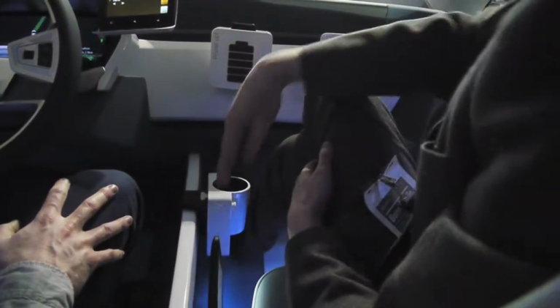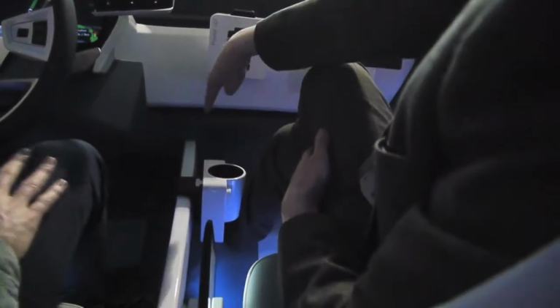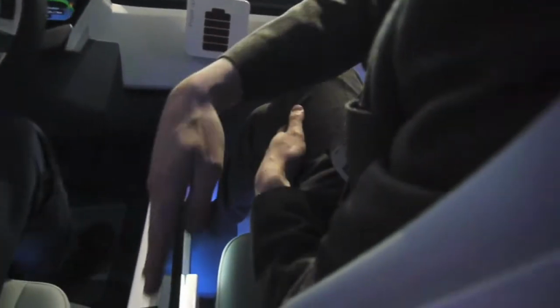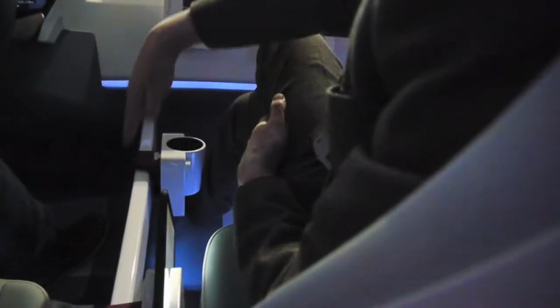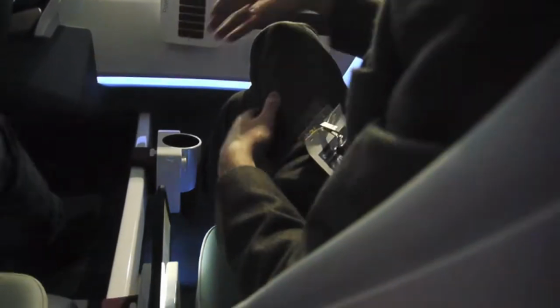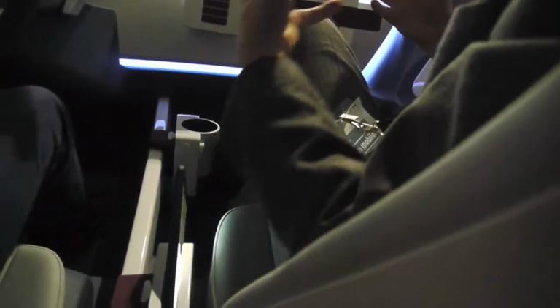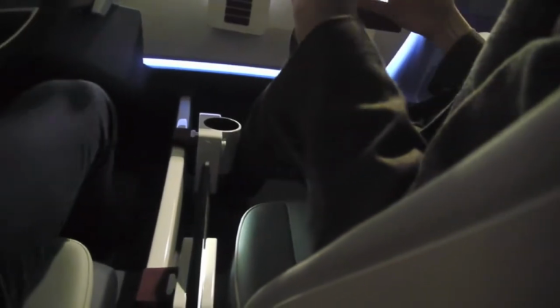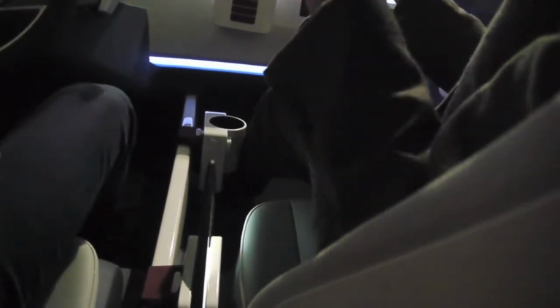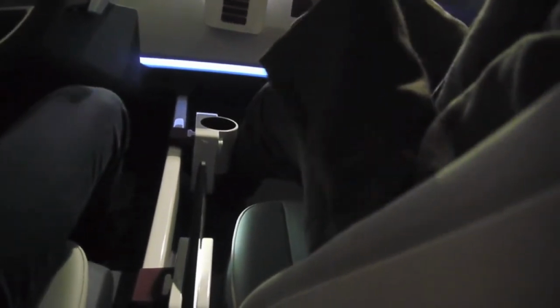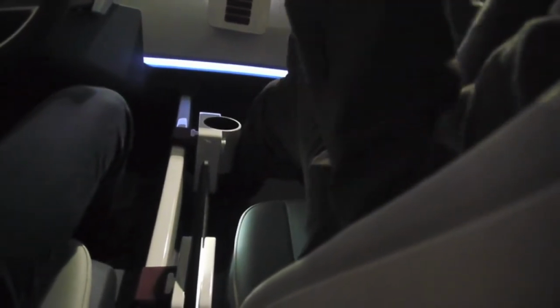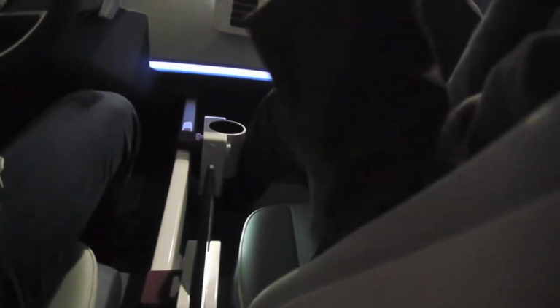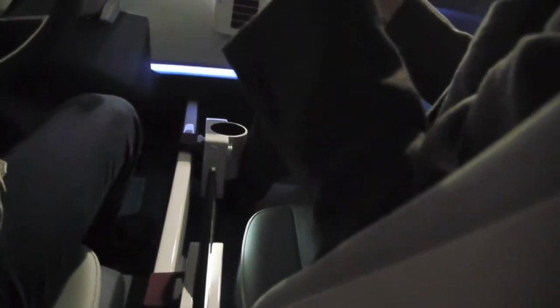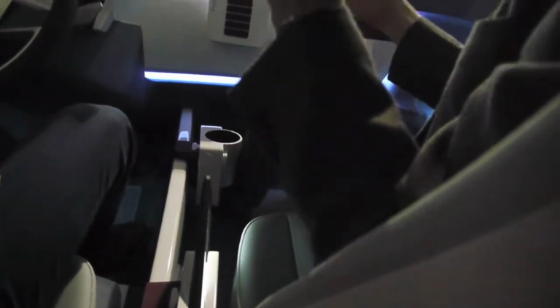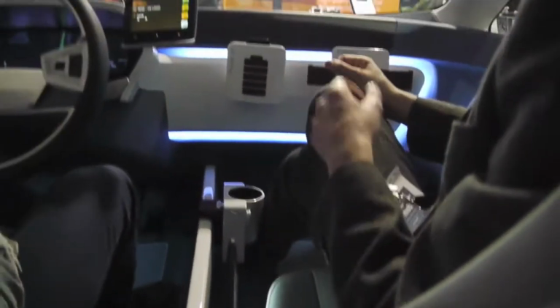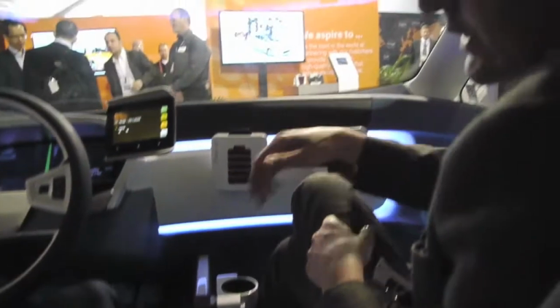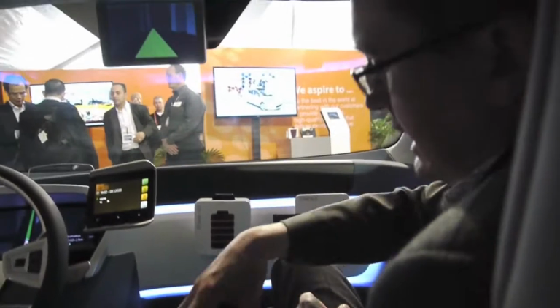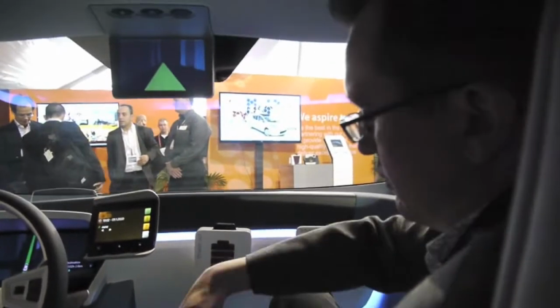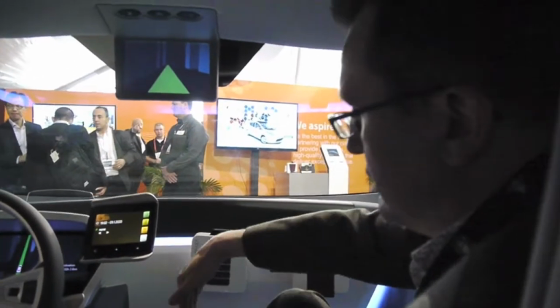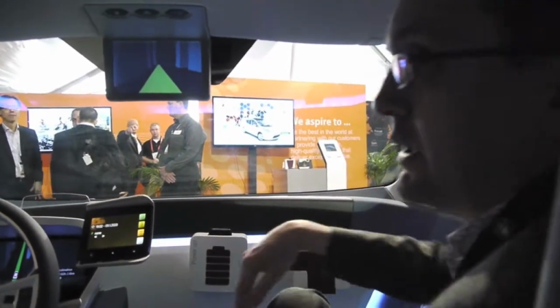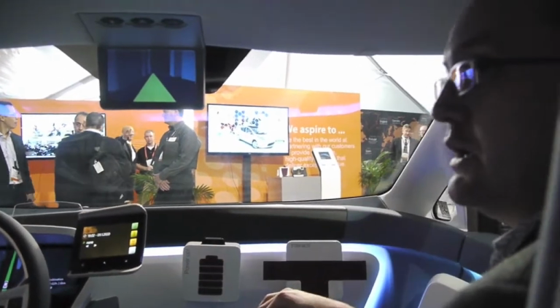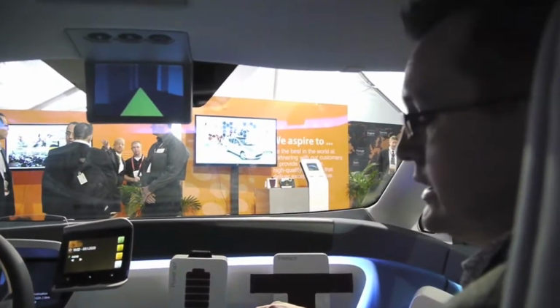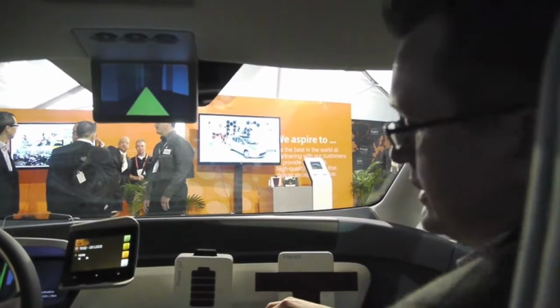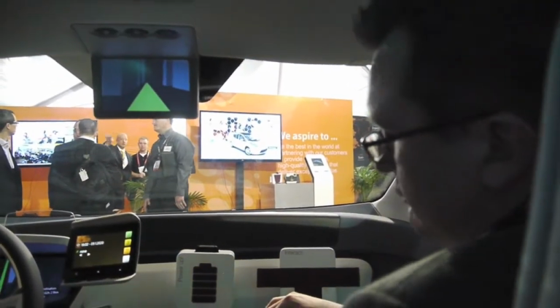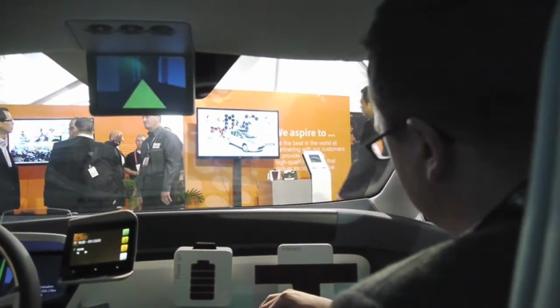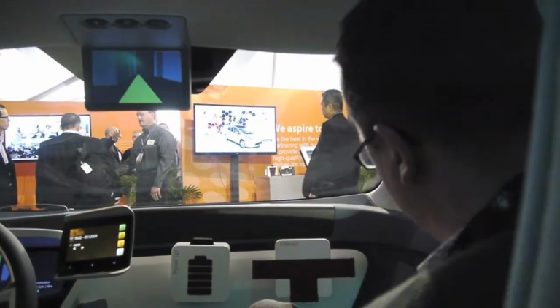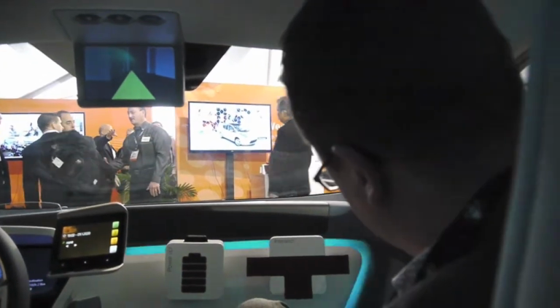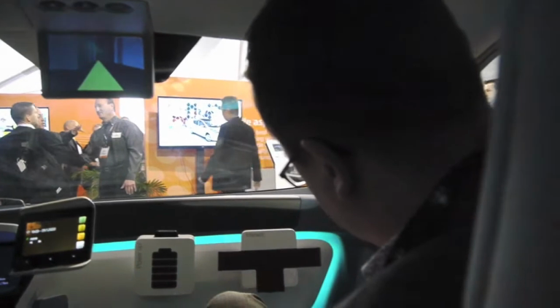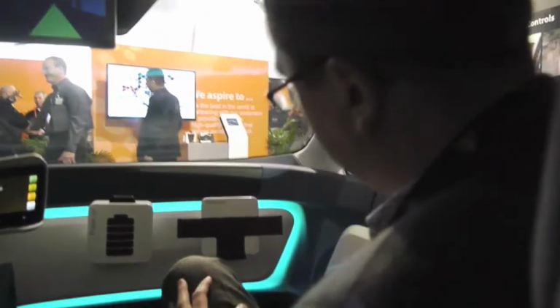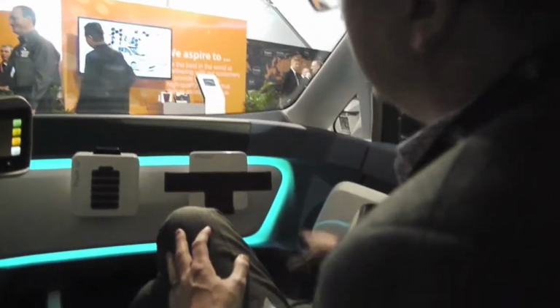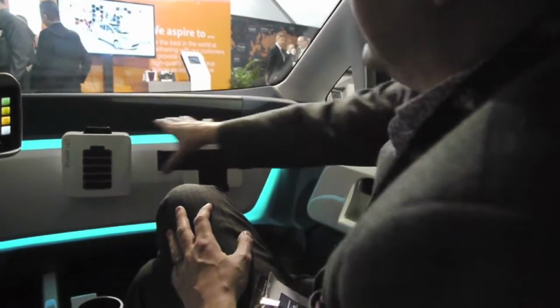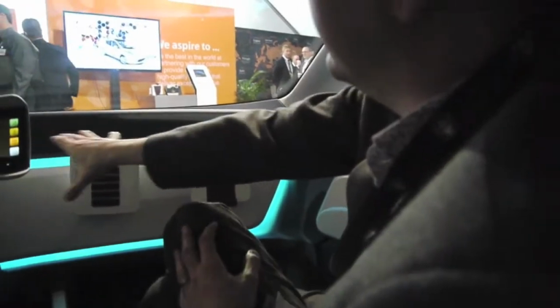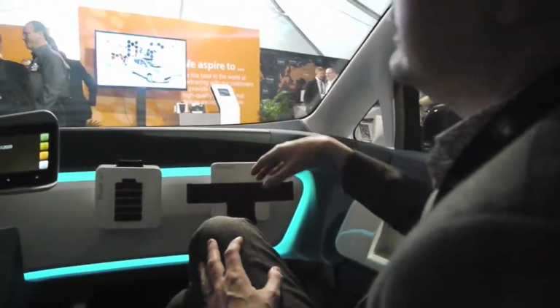So you see we have this blade along here. Why have a console that's fixed with one function when you can have a blade and put whatever functions you like along here? So we have modules here, we have potential for modules here, and along the front here.